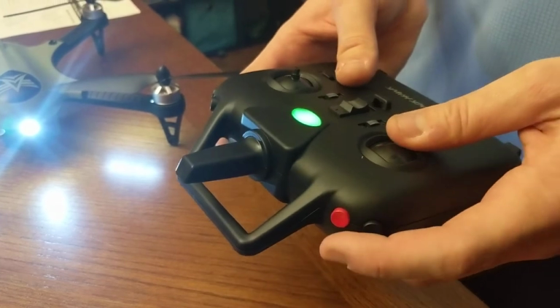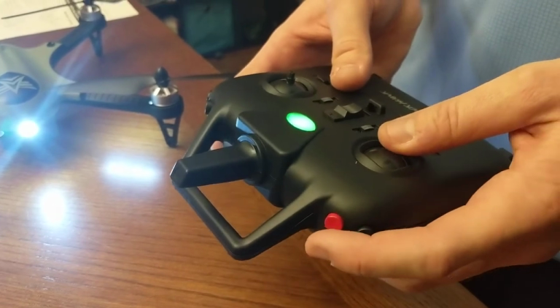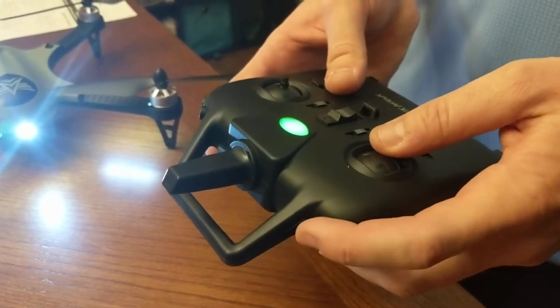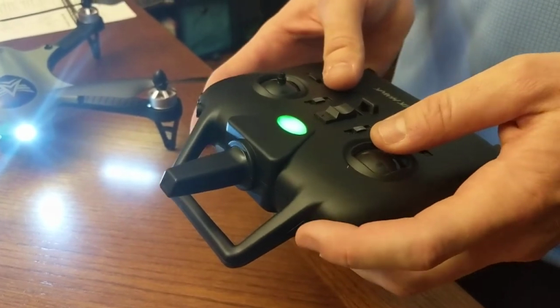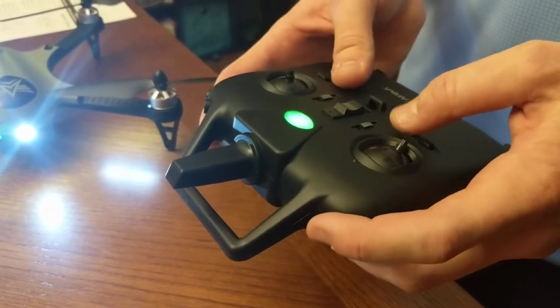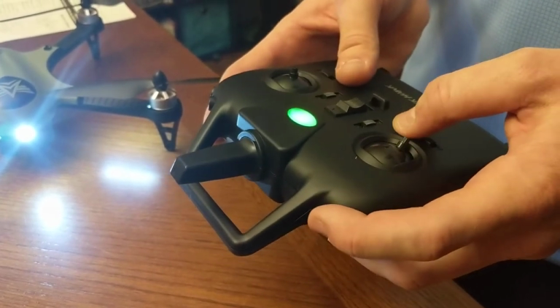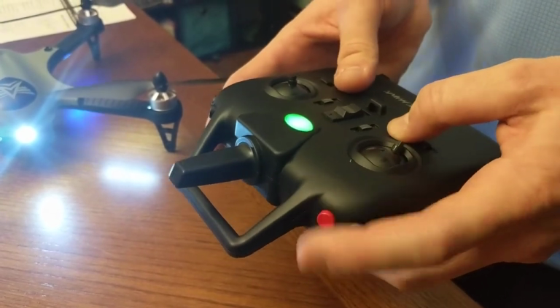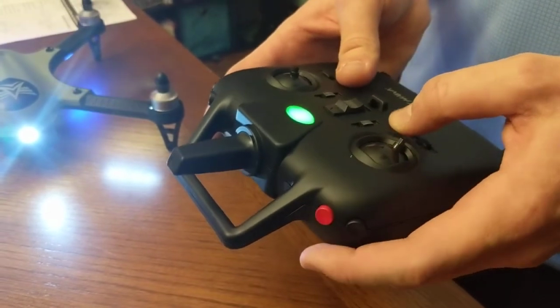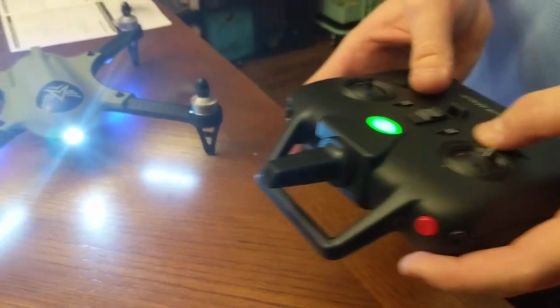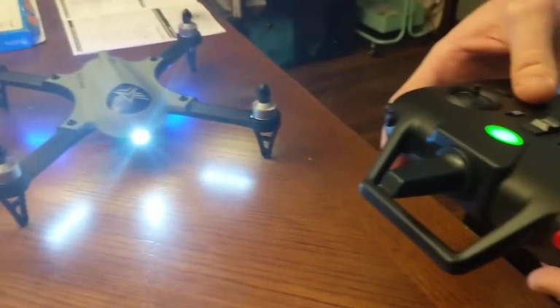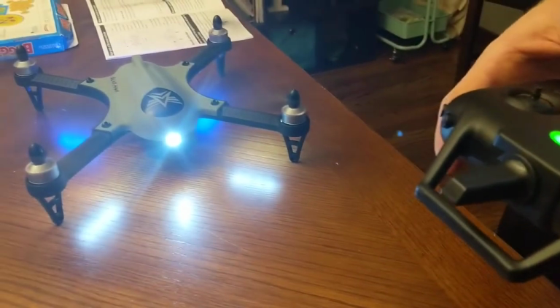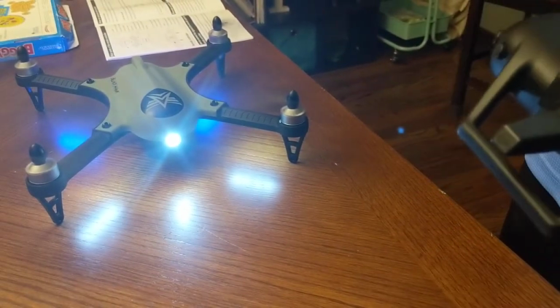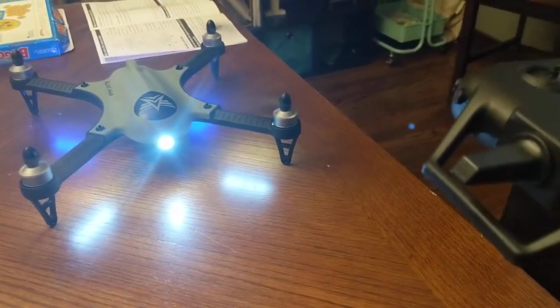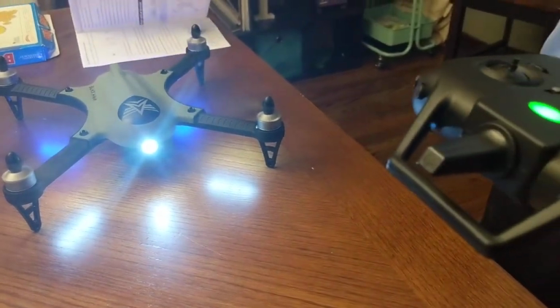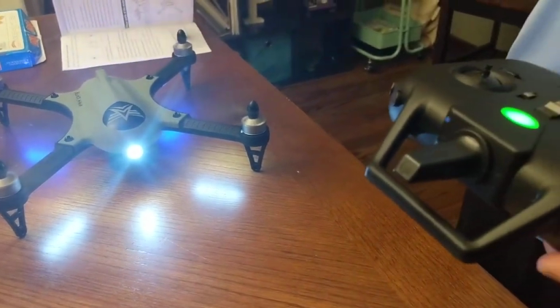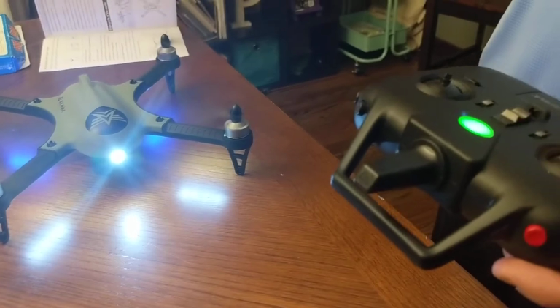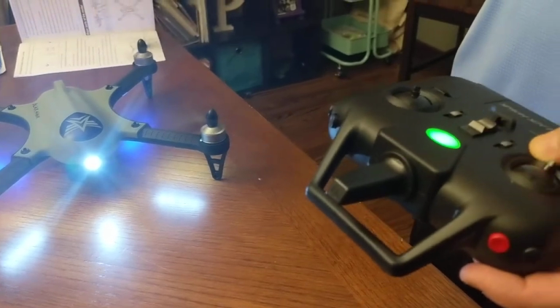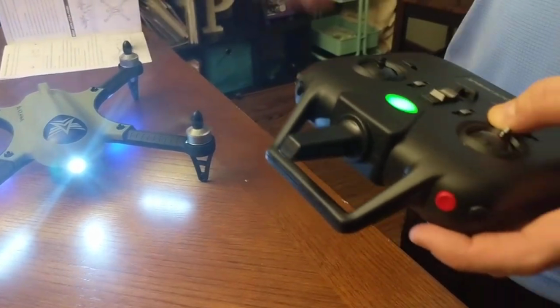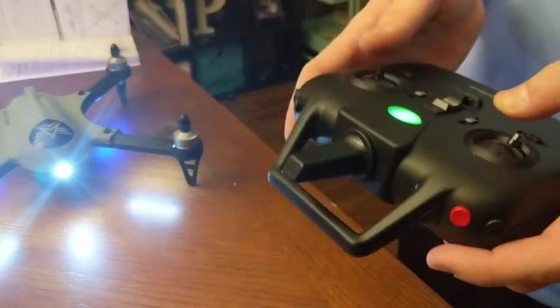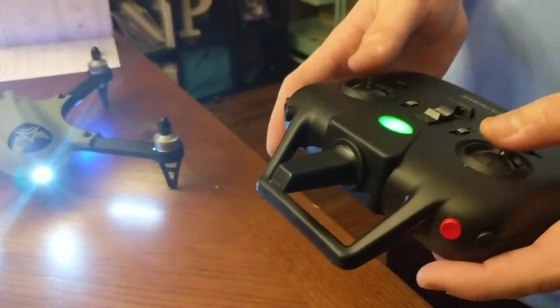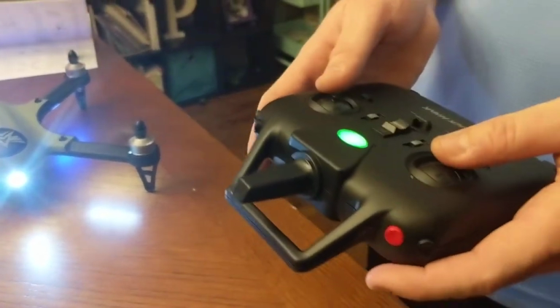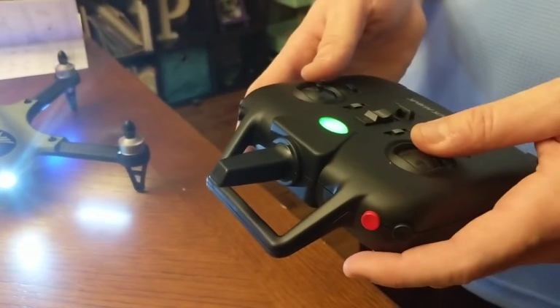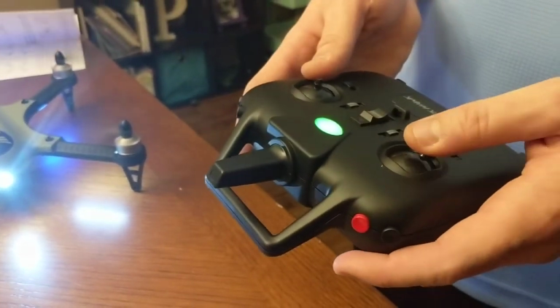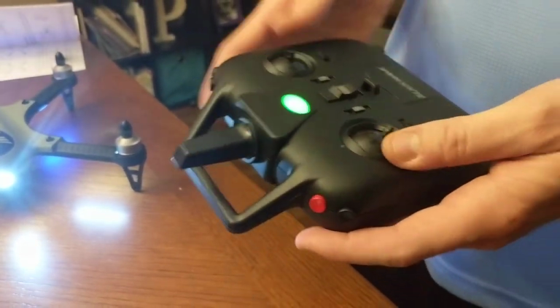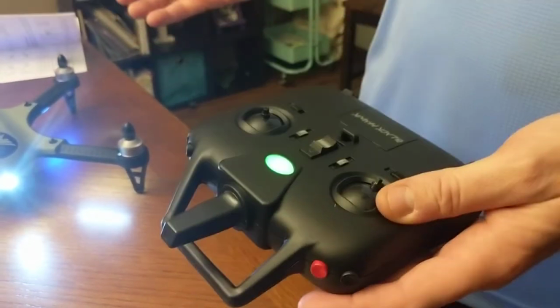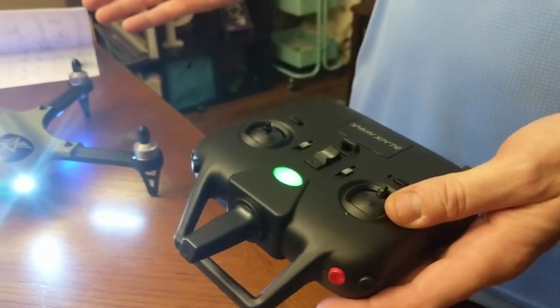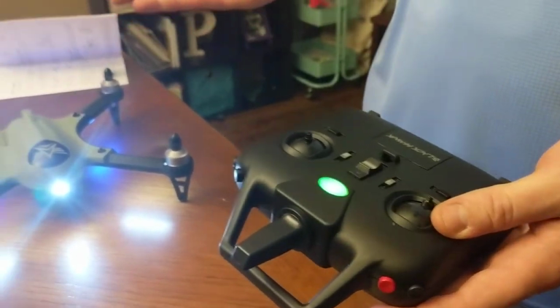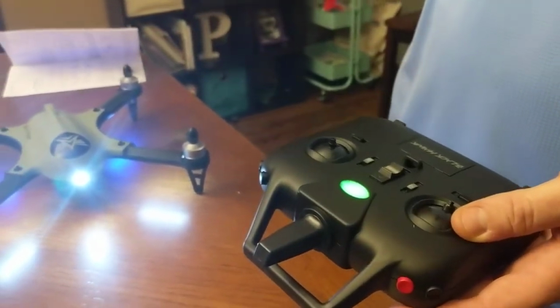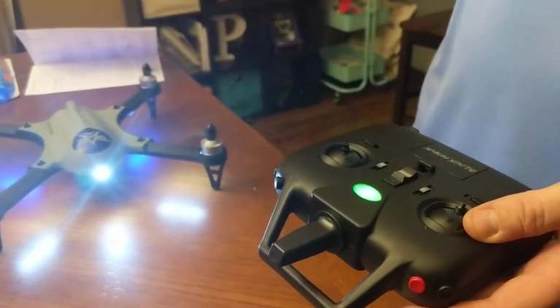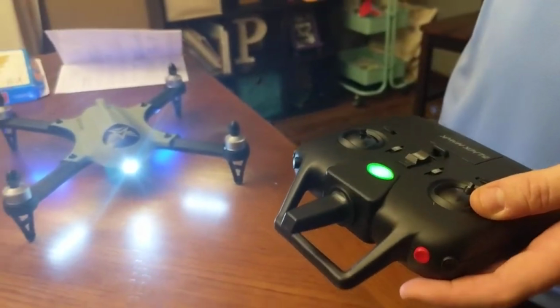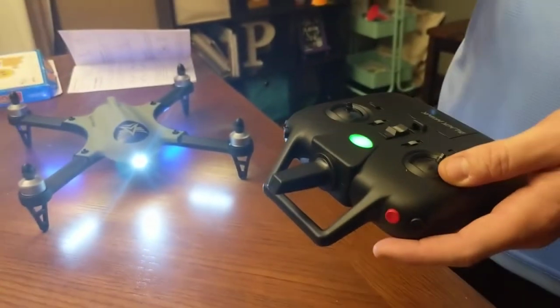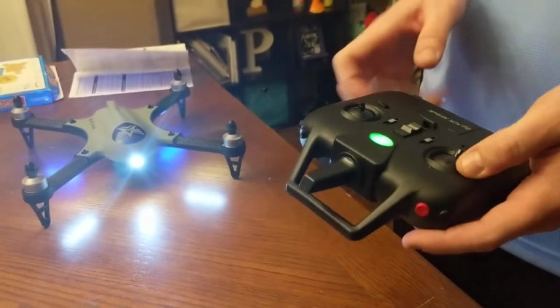Now press the red button, which will release the brake and the propellers will start to turn. At this point you want to be outside, because this thing is not safe to fly indoors.